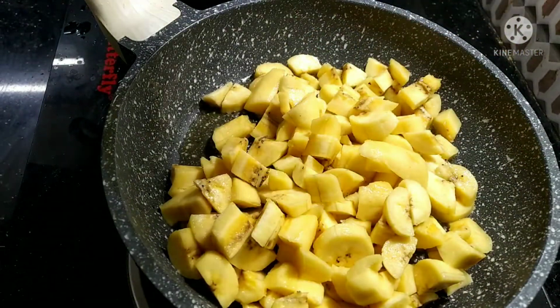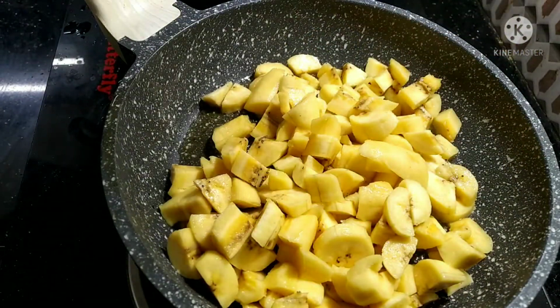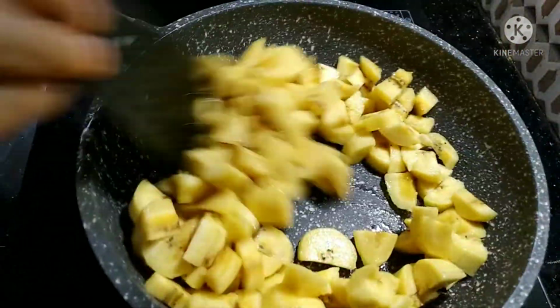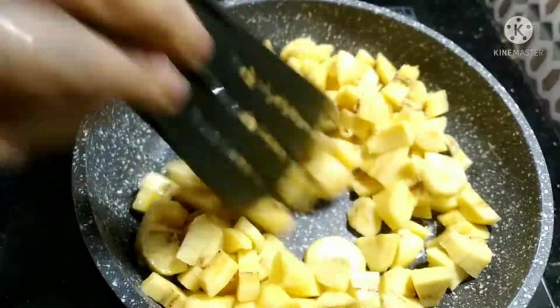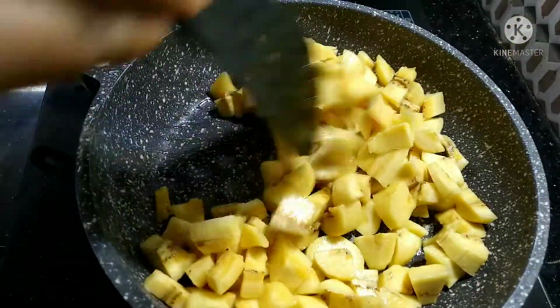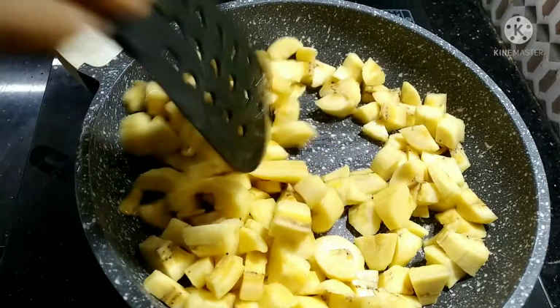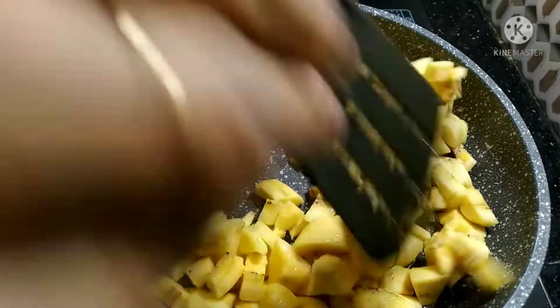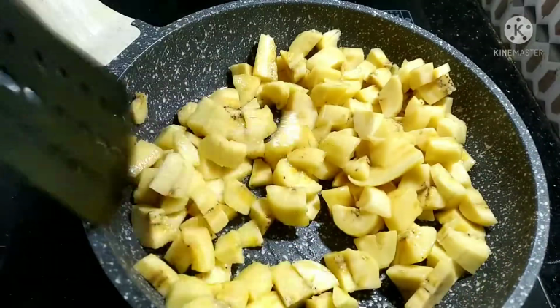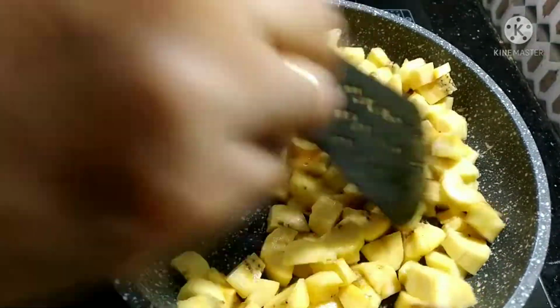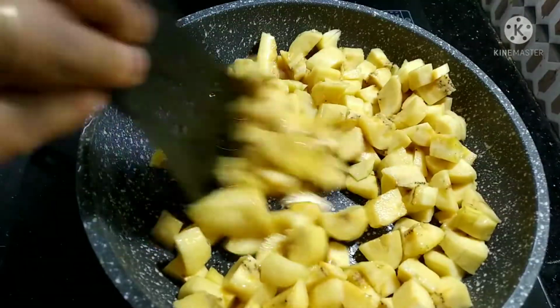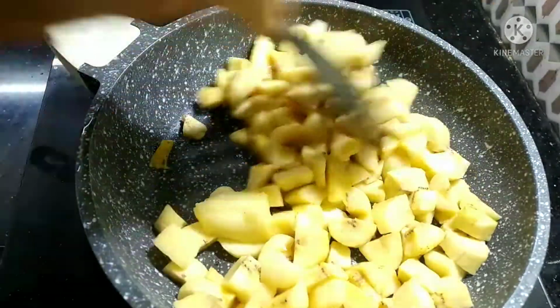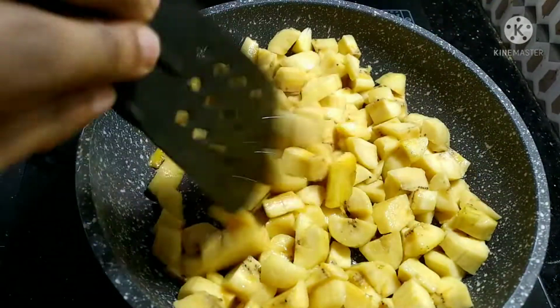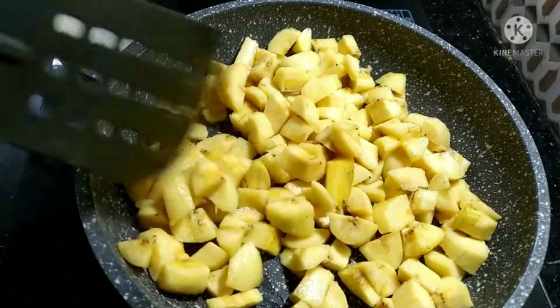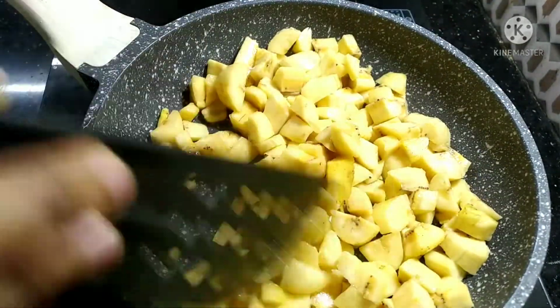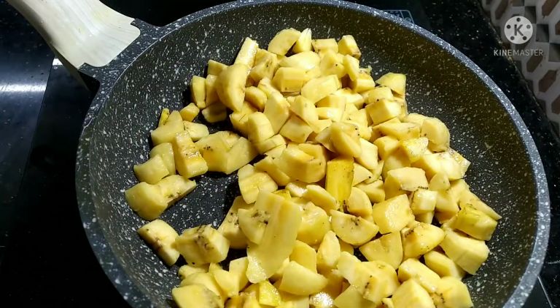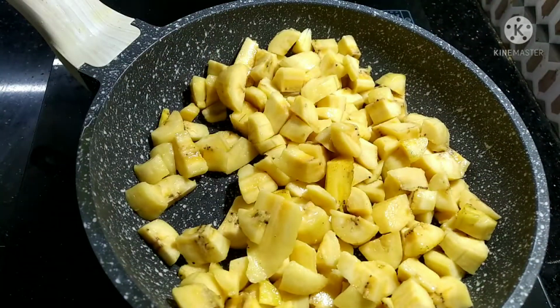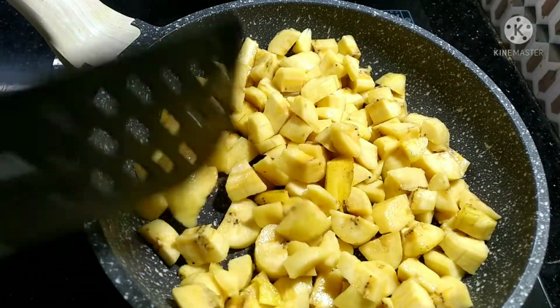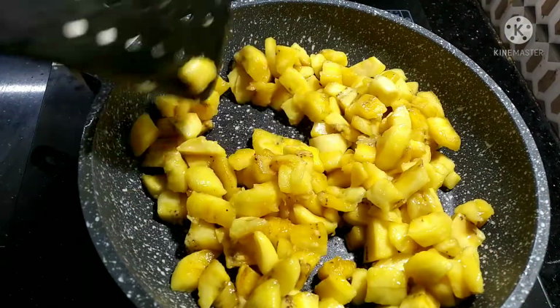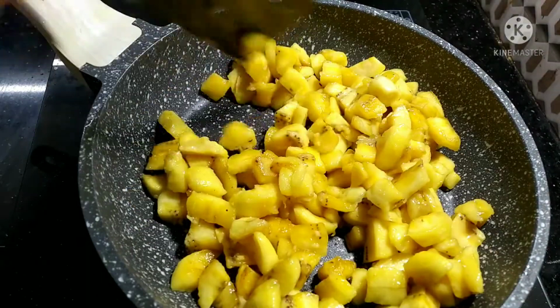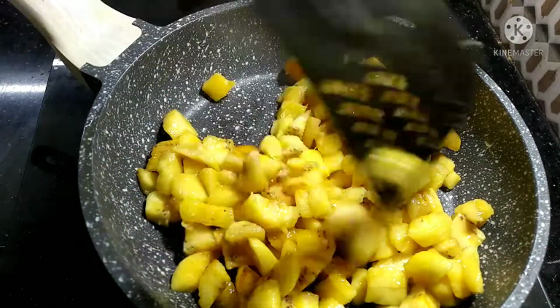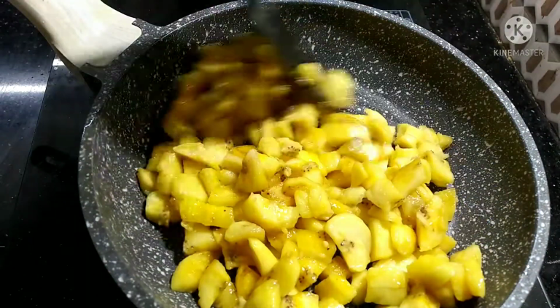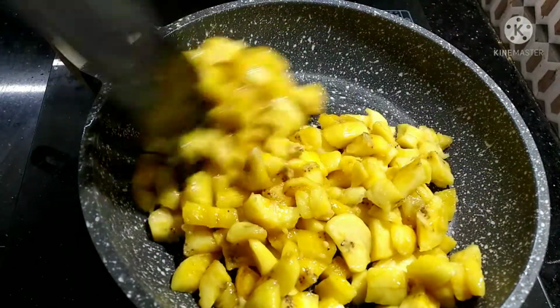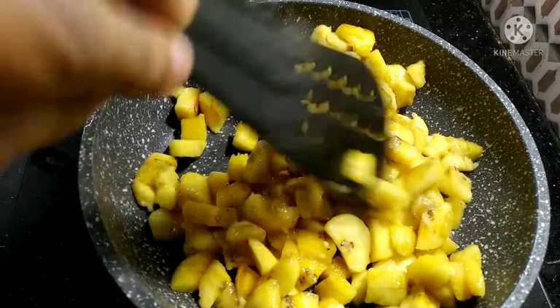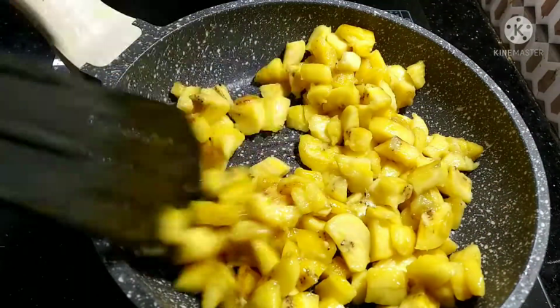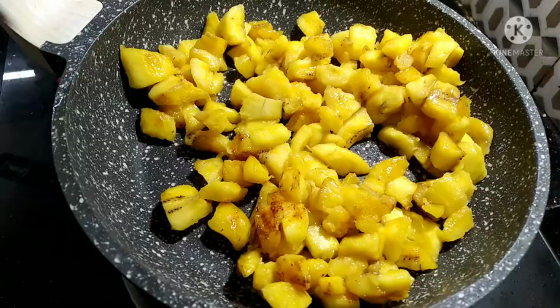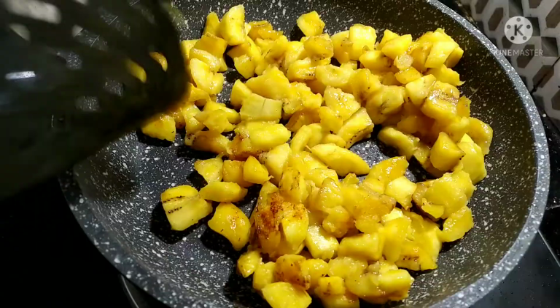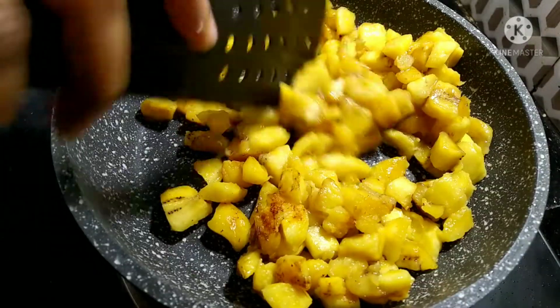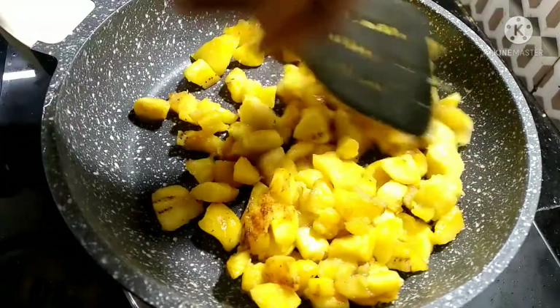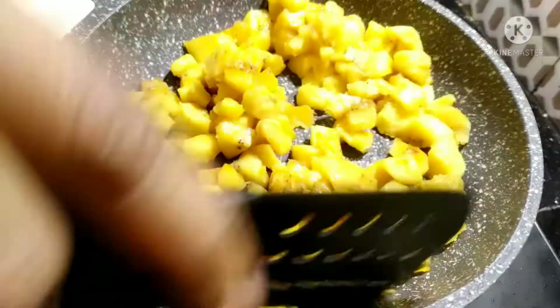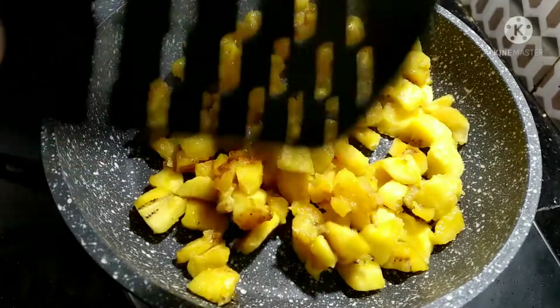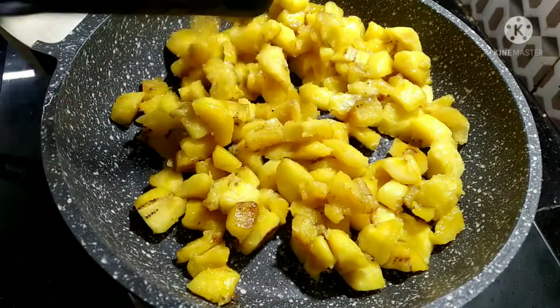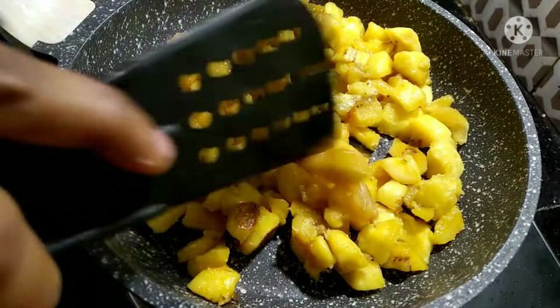I got a bread crust. I will be about to give a sour dessert. I will give the bread for about 1 to 2 minutes.